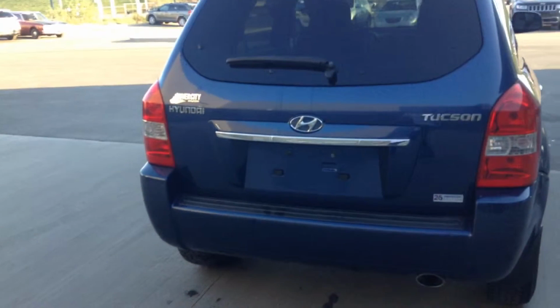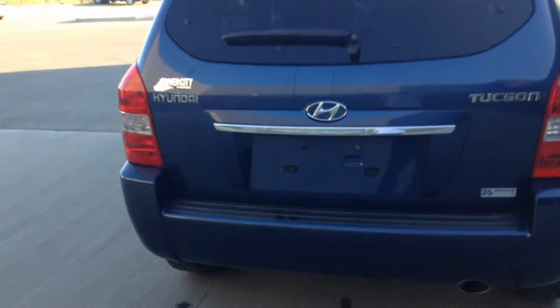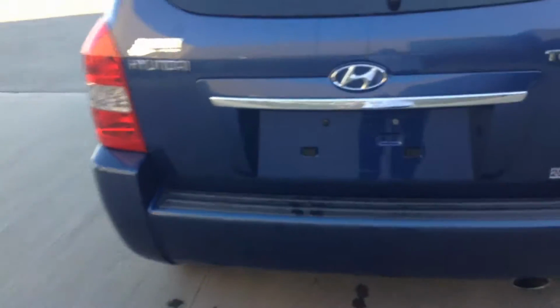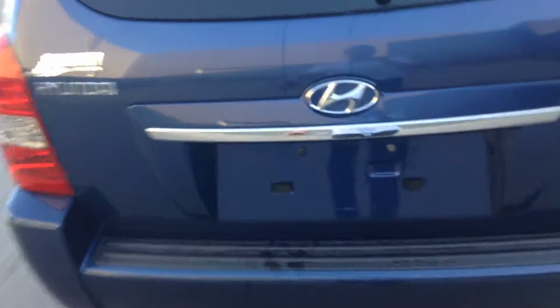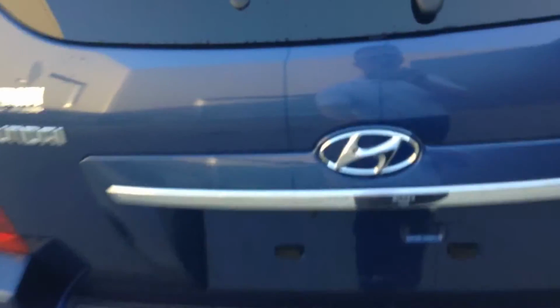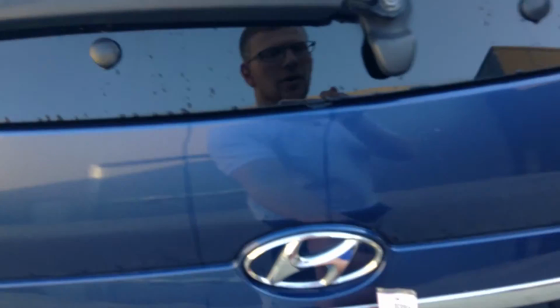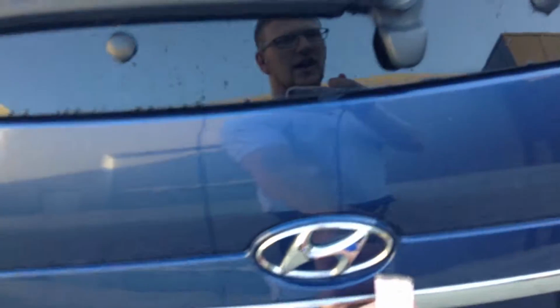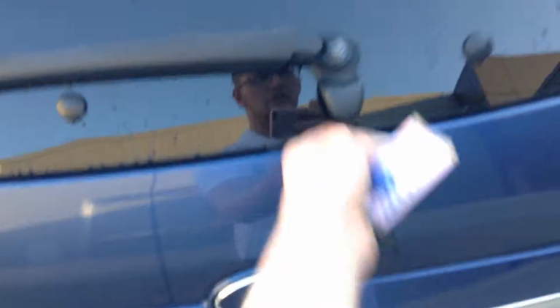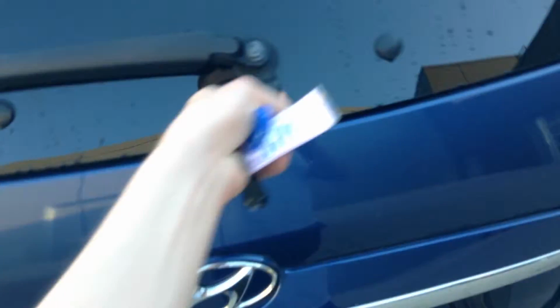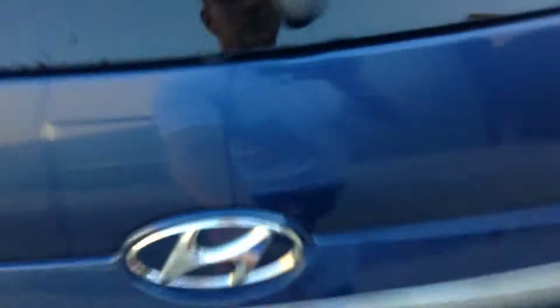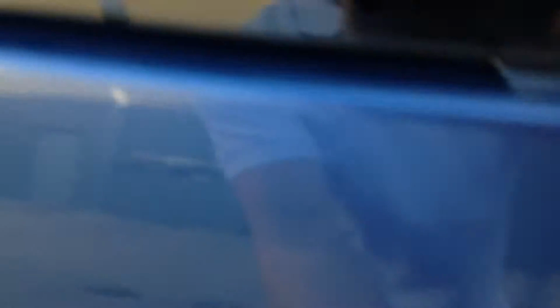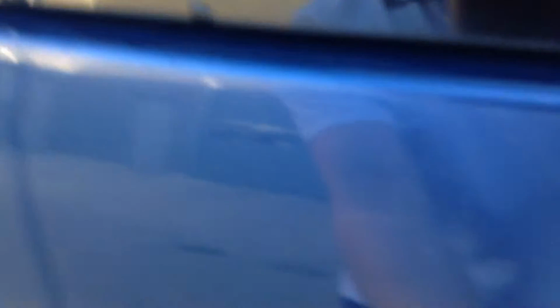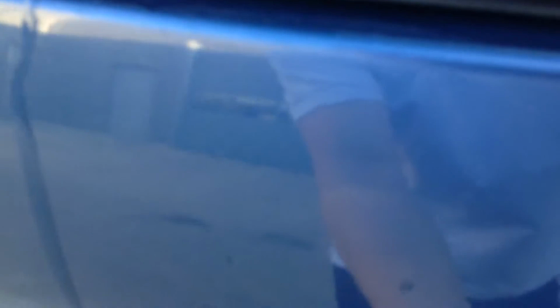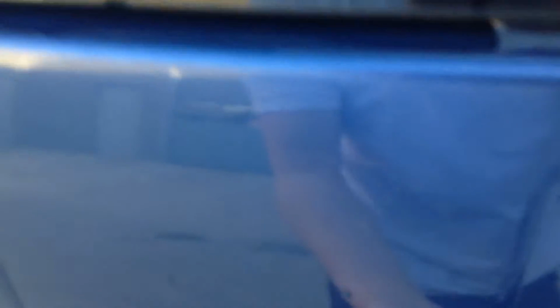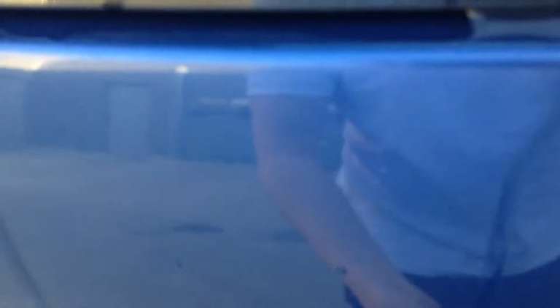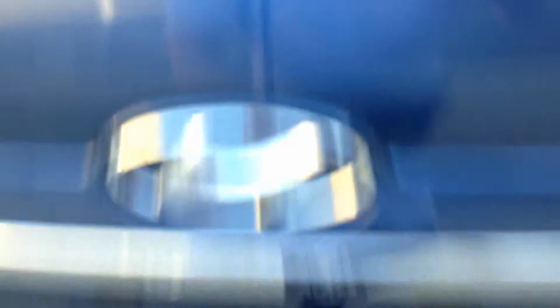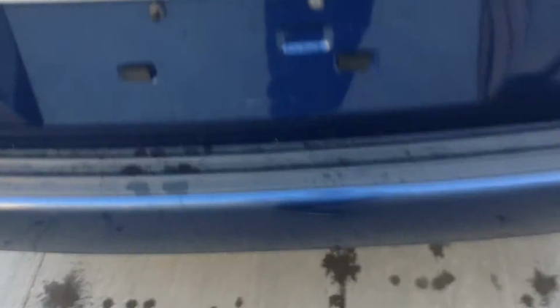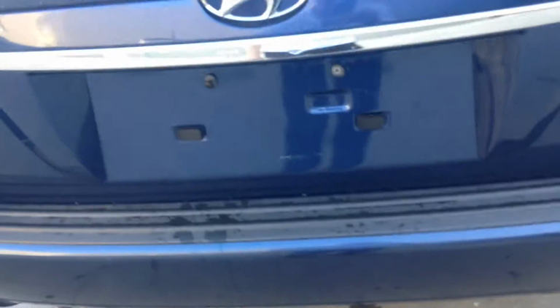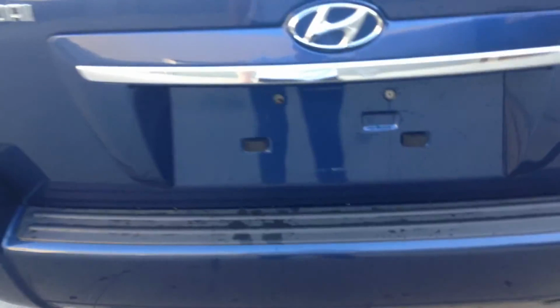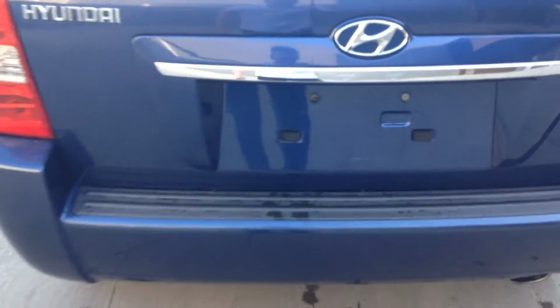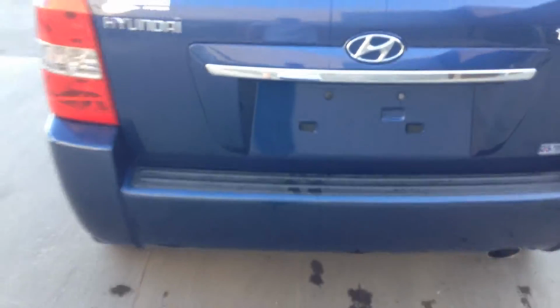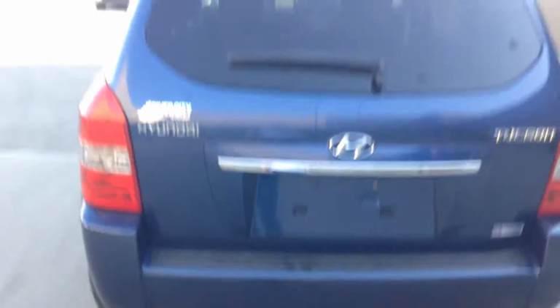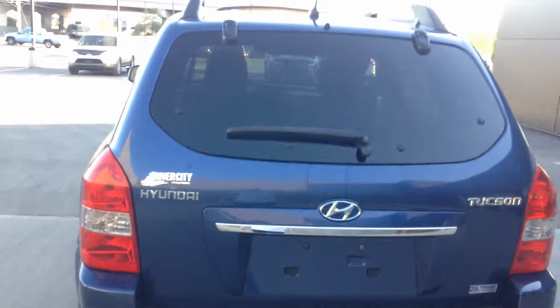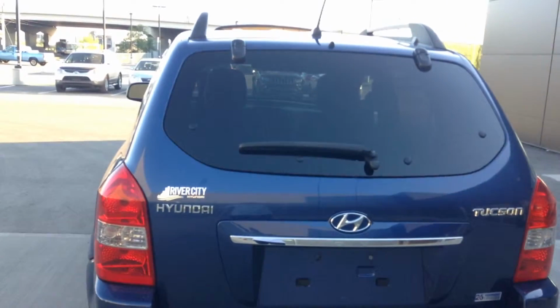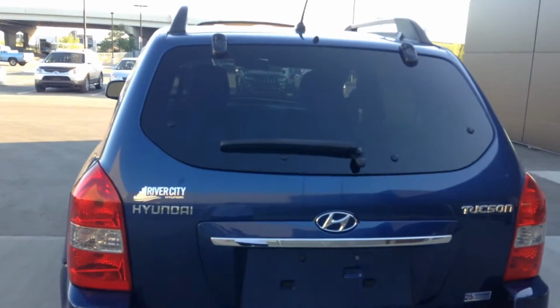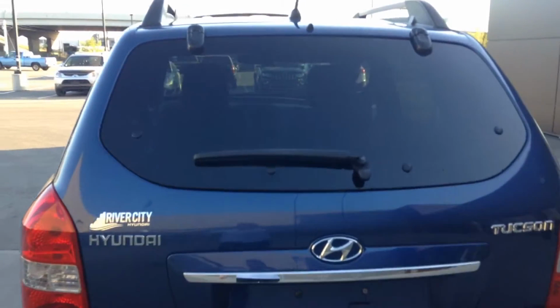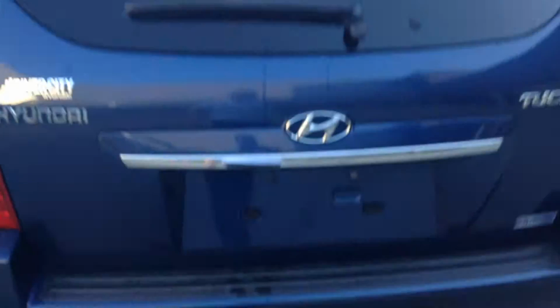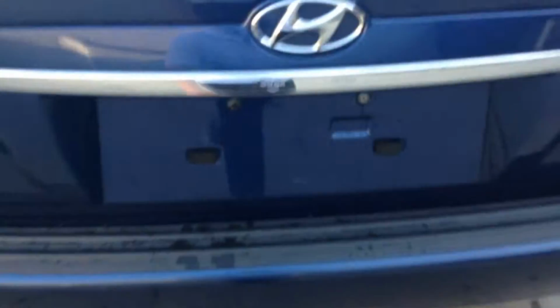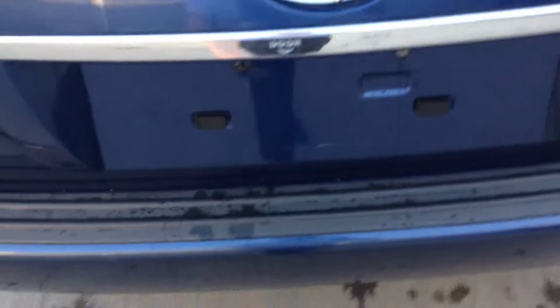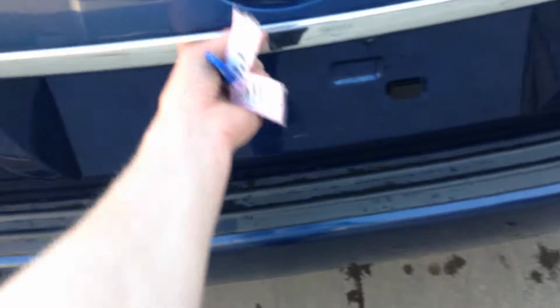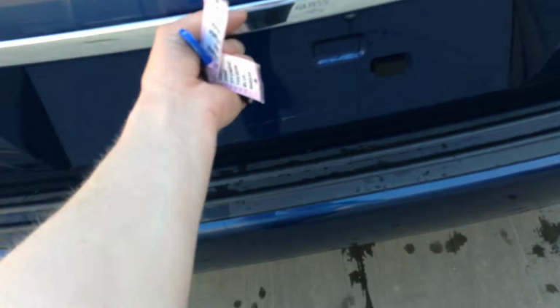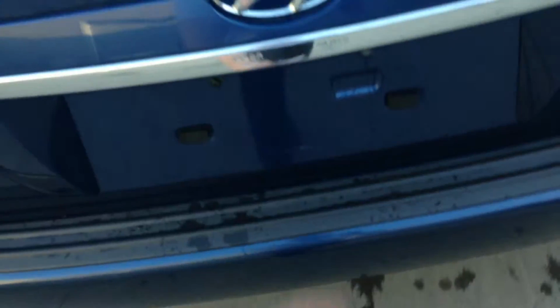Coming to the back here — you can pop the trunk or you can pop the glass. The glass will just pop up there, and you can open up the trunk as well.